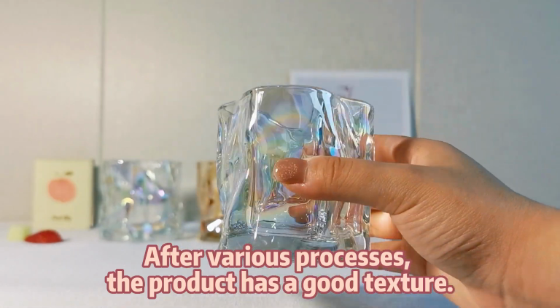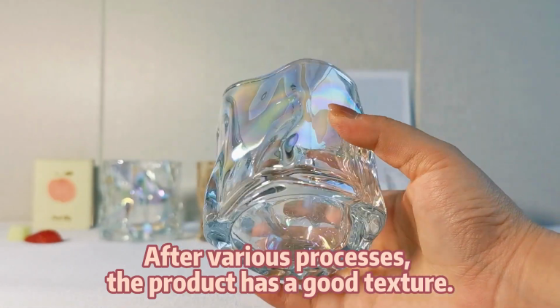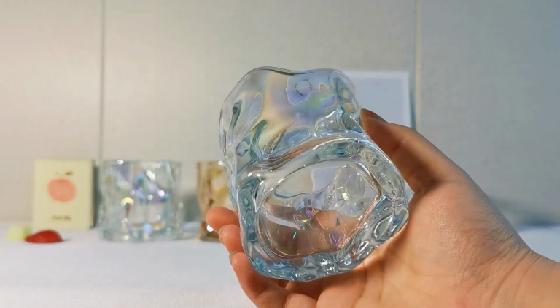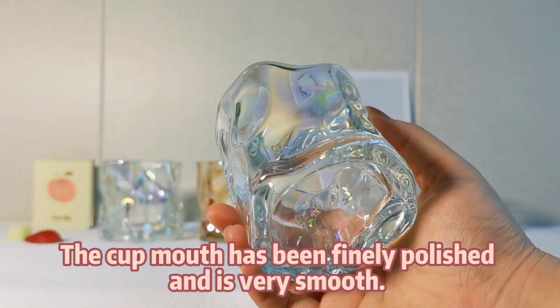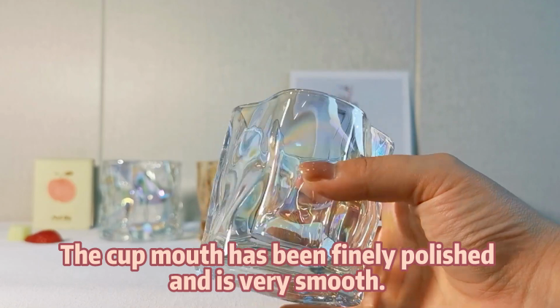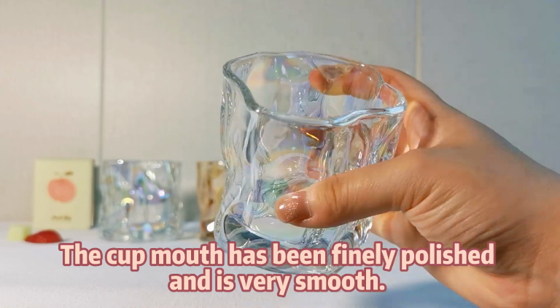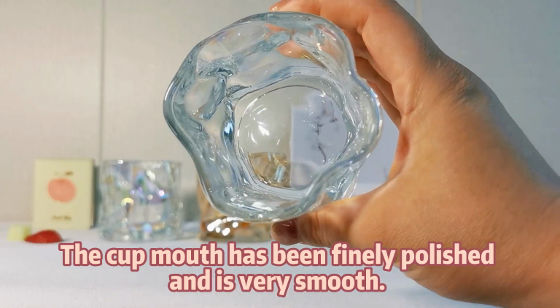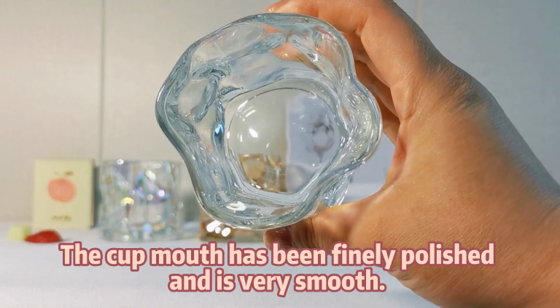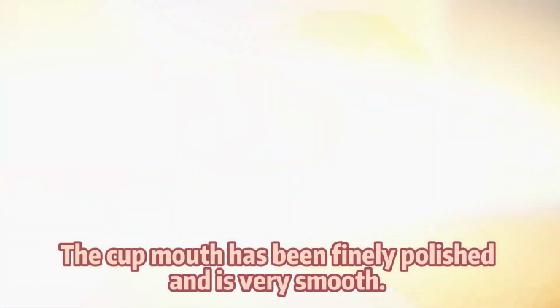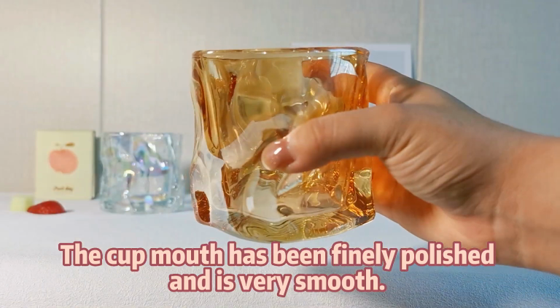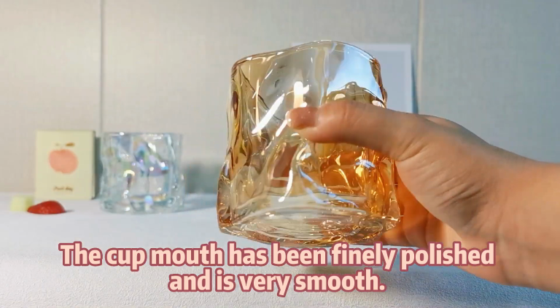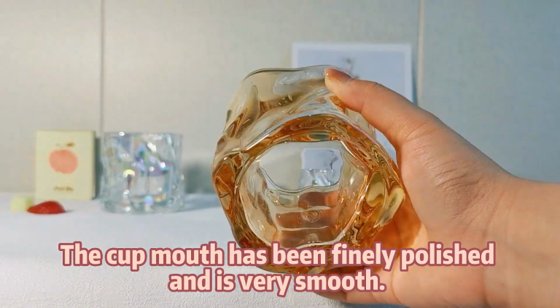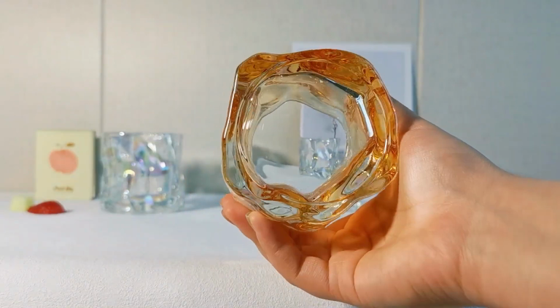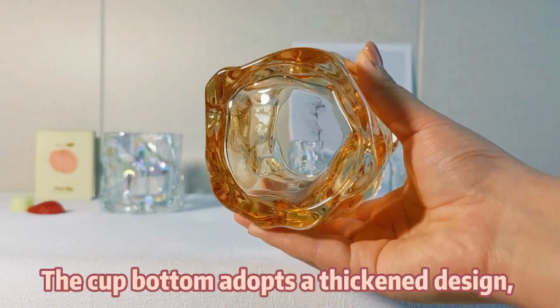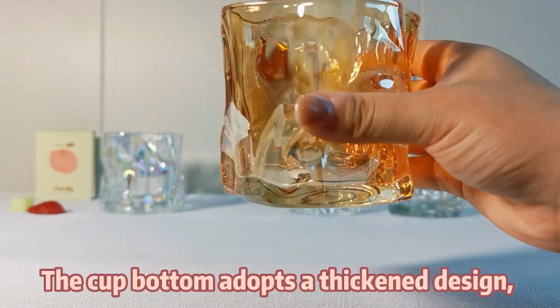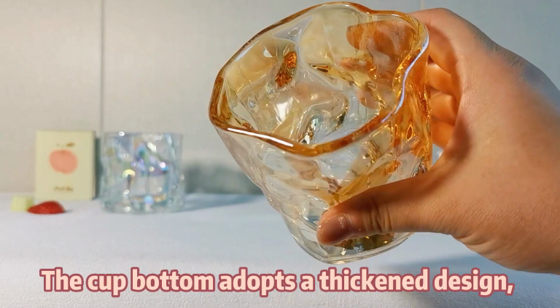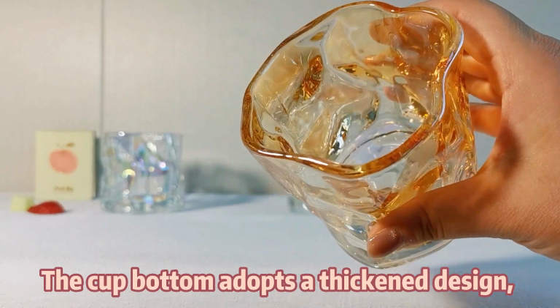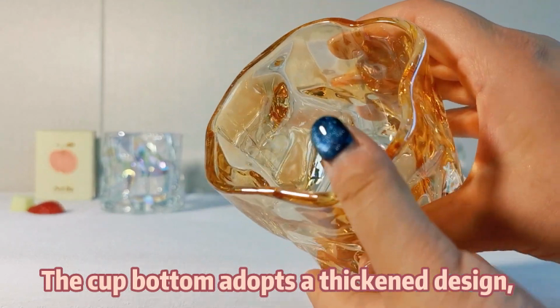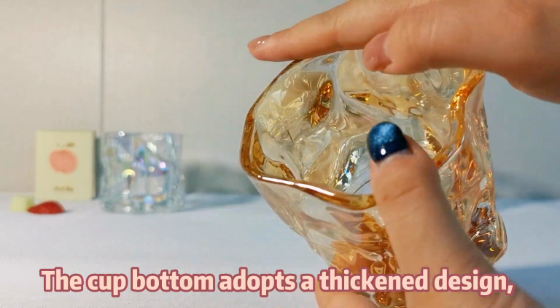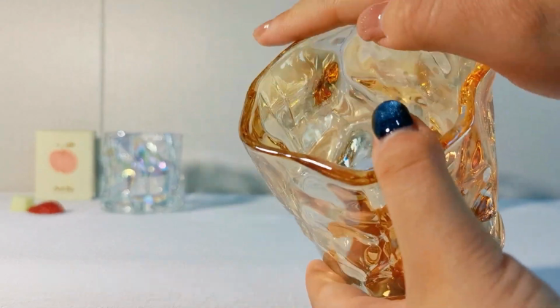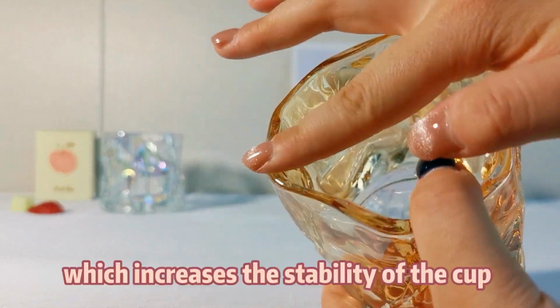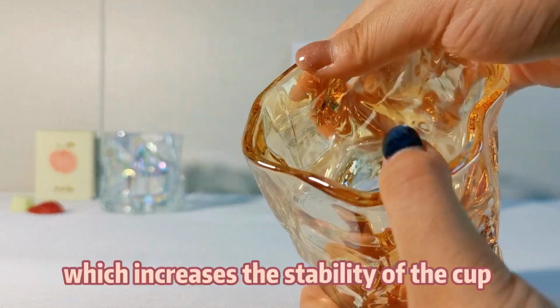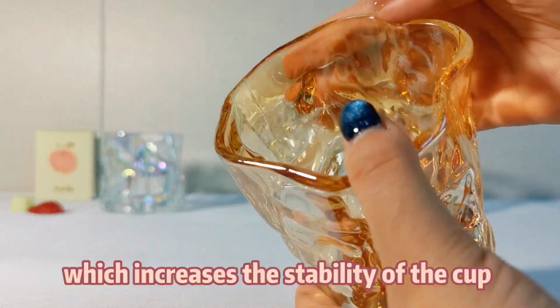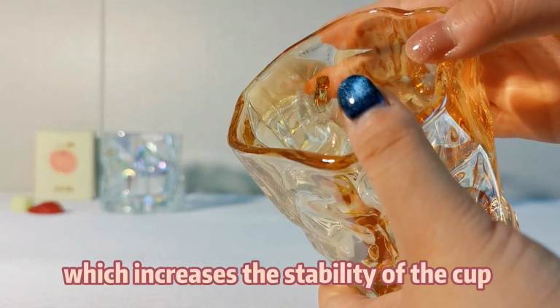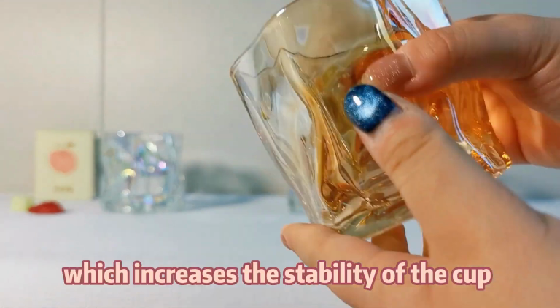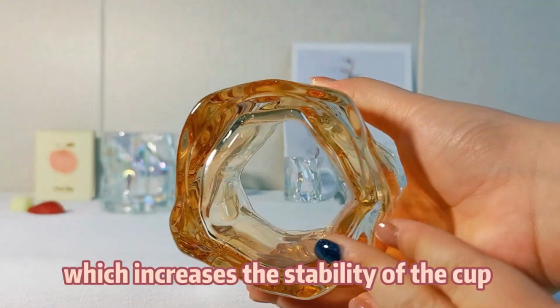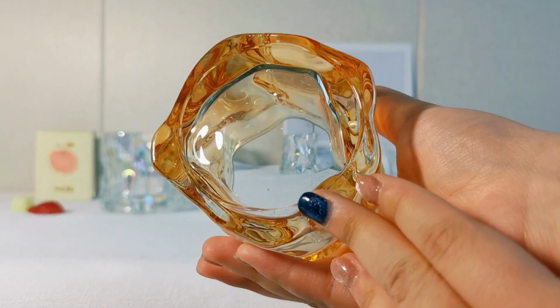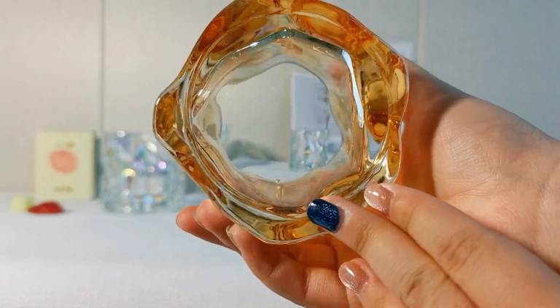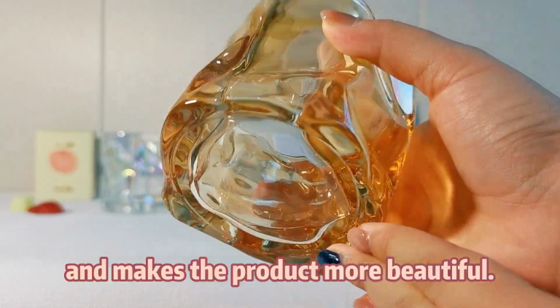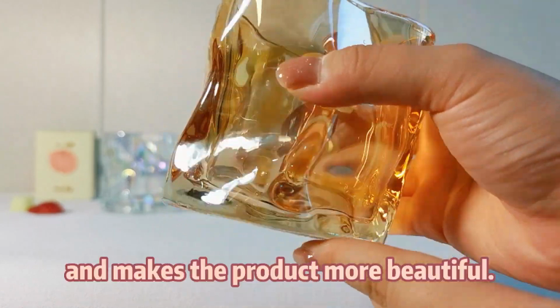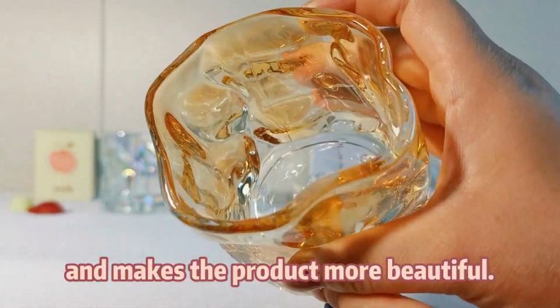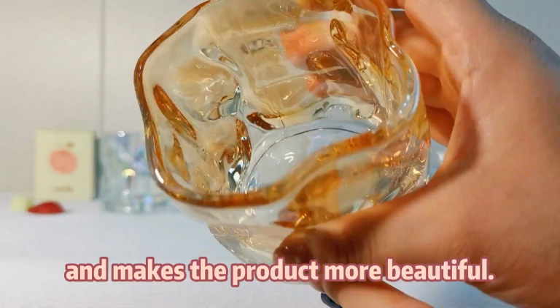The cup mouth has been finely polished and is very smooth. The cup bottom adopts a second design, which increases the stability of the cup and makes the product more beautiful.